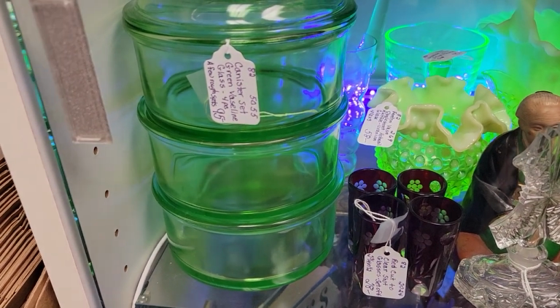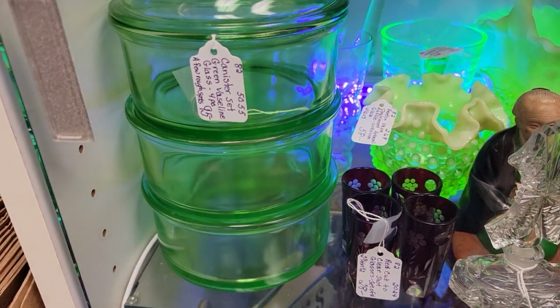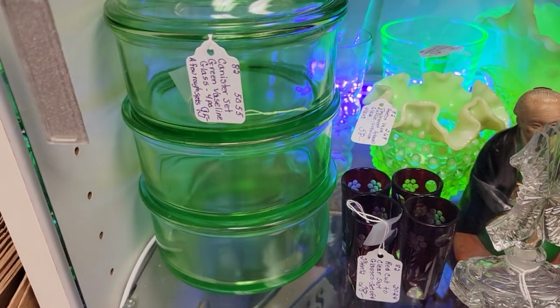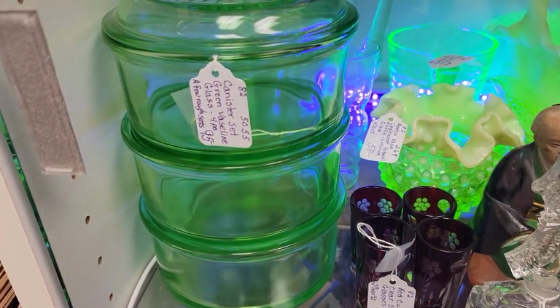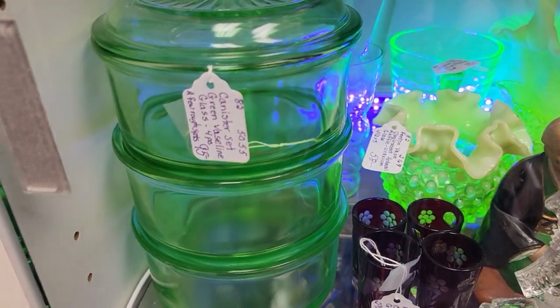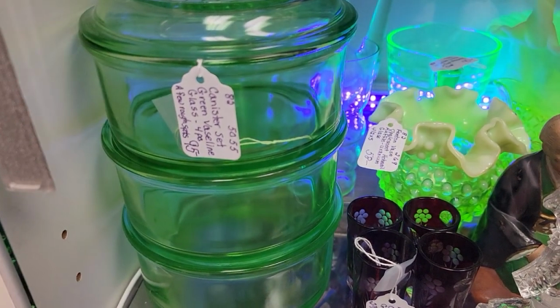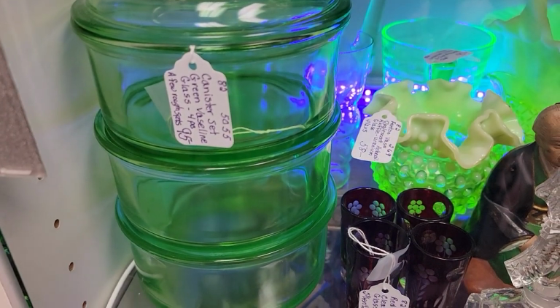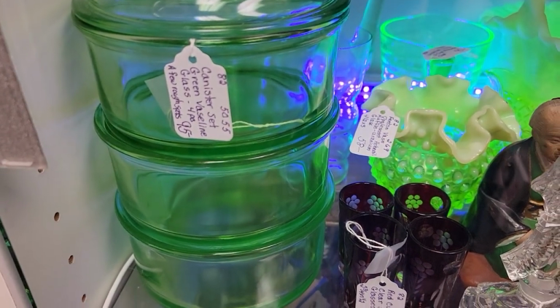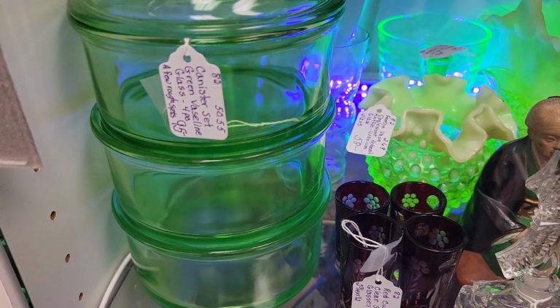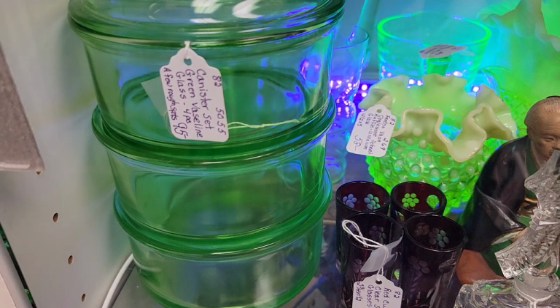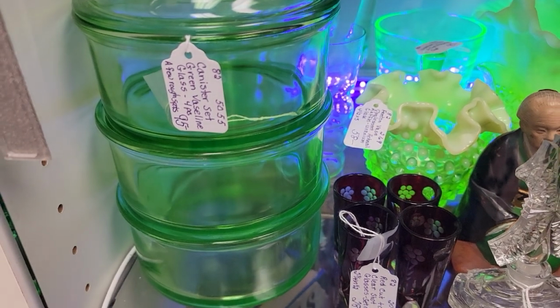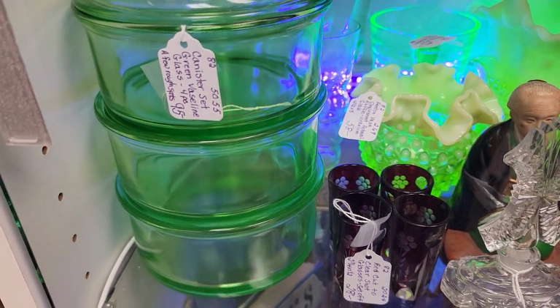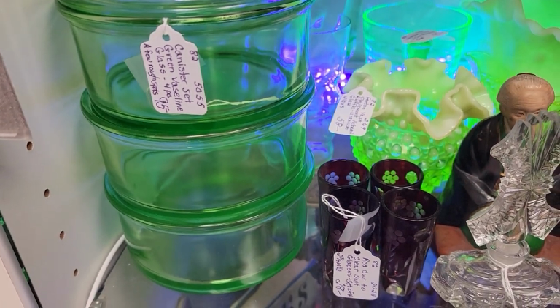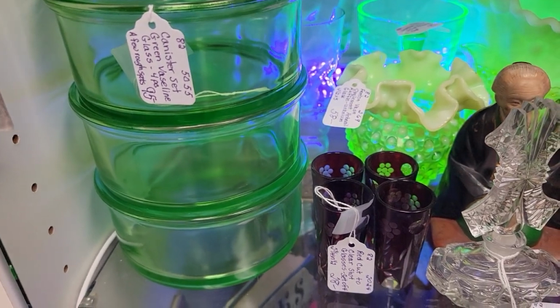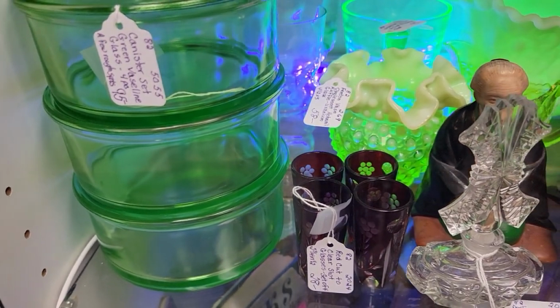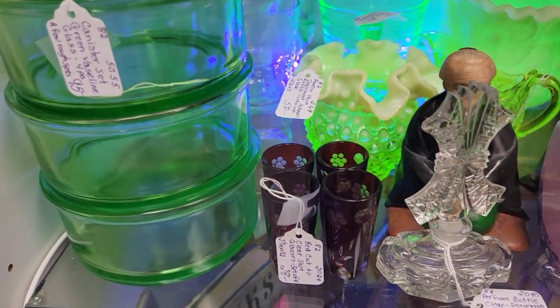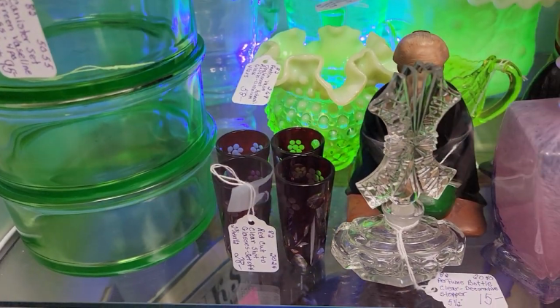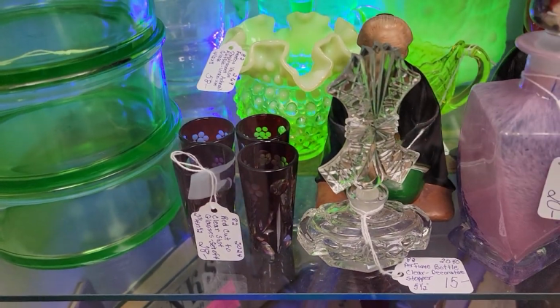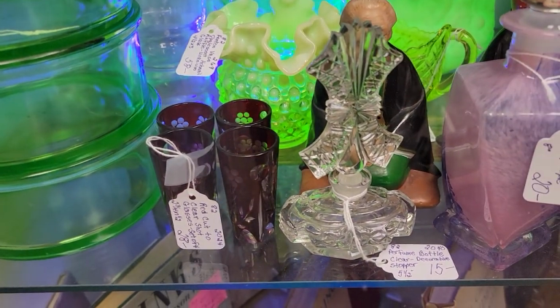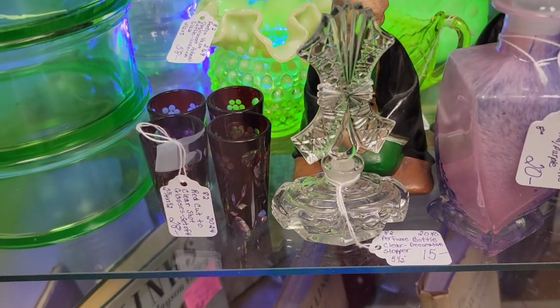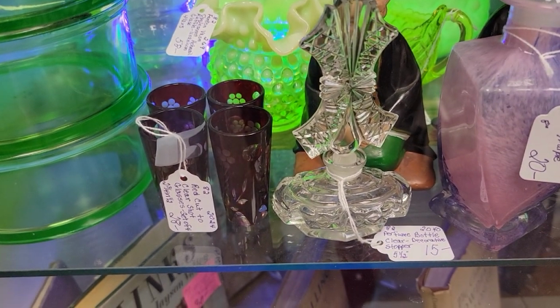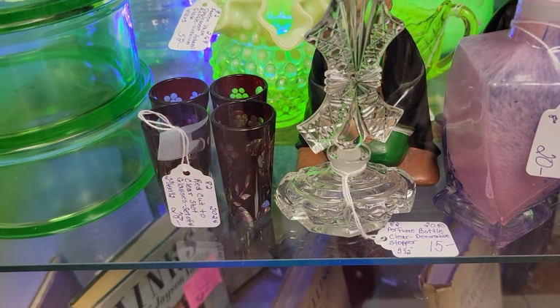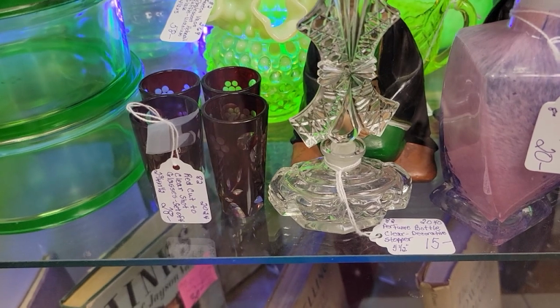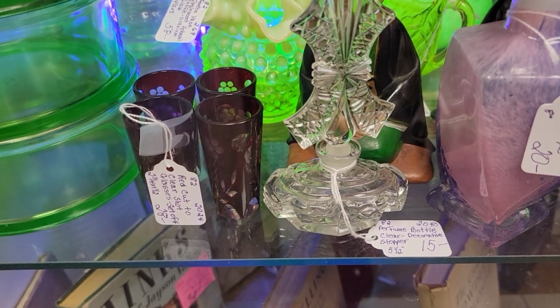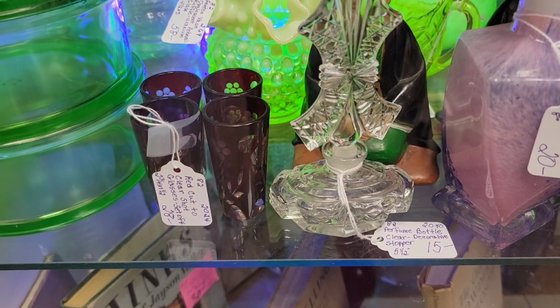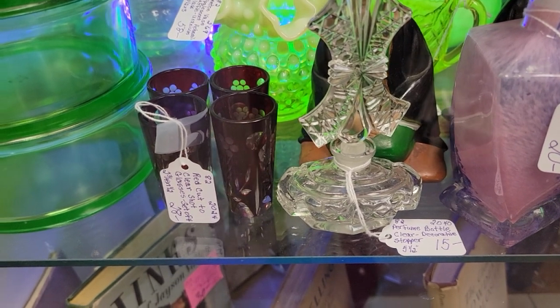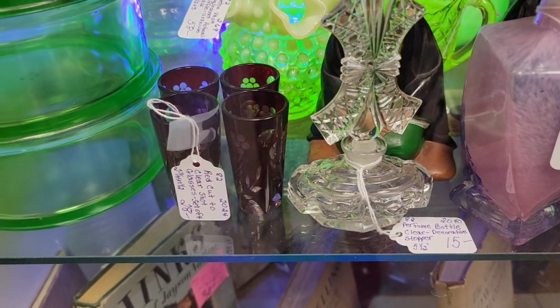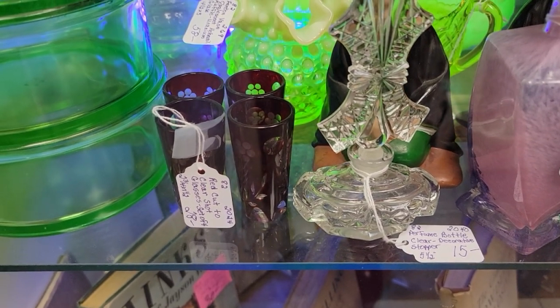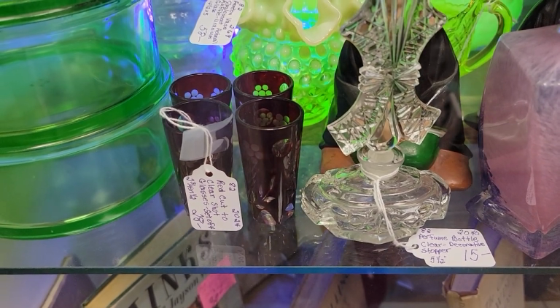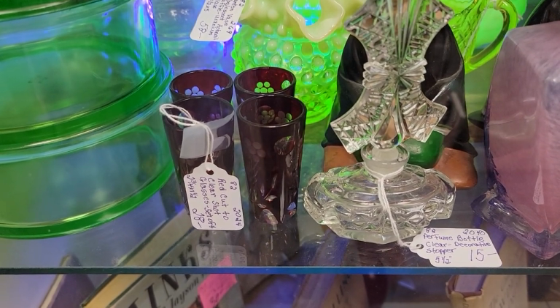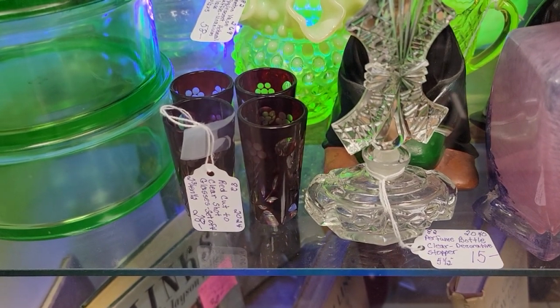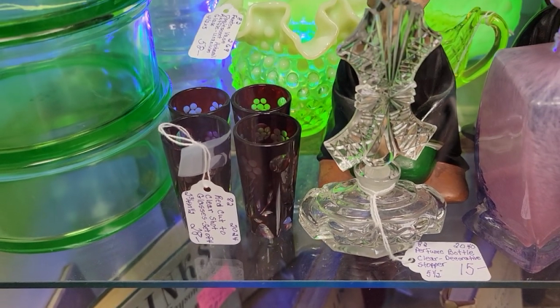As you can see, she has a black light in there to make that uranium glass really pop. You're going to take 20% off of that $95, so that becomes $76. And that is the same price for cash, credit card, or if you're having it shipped — we do PayPal as well.